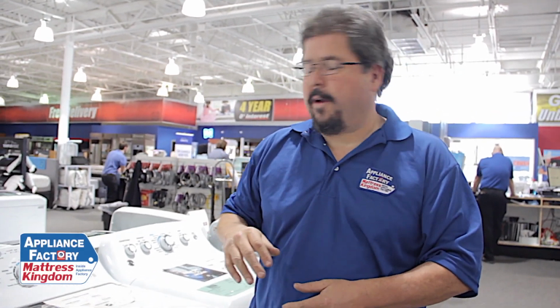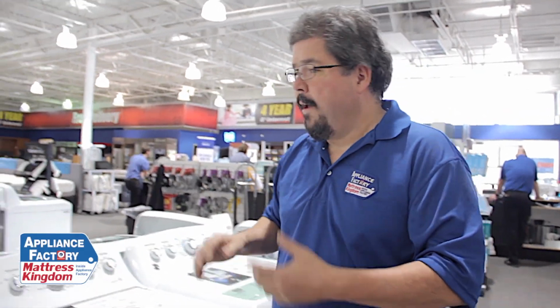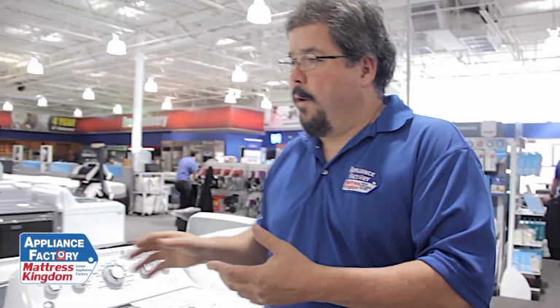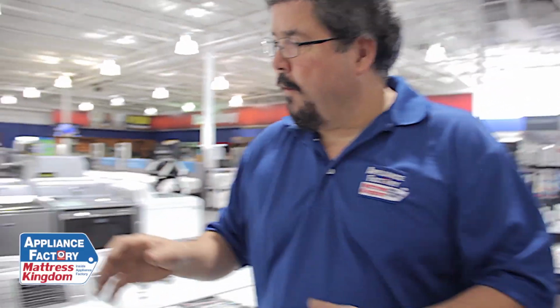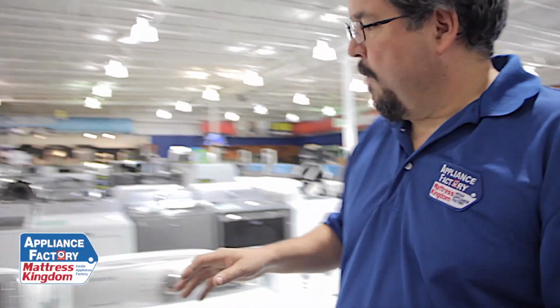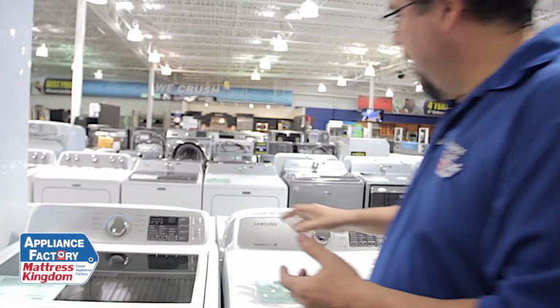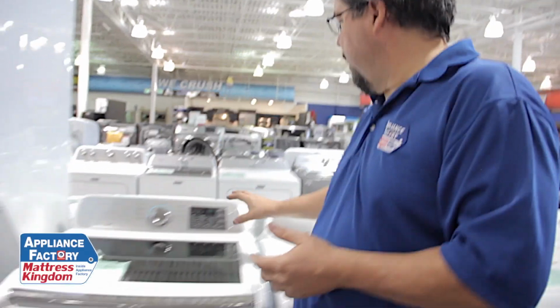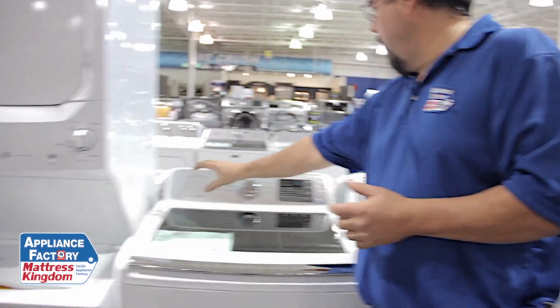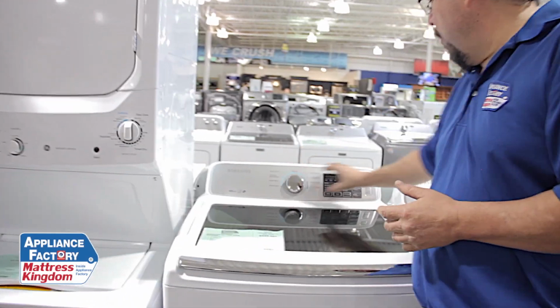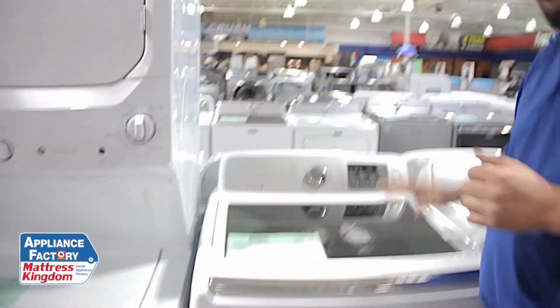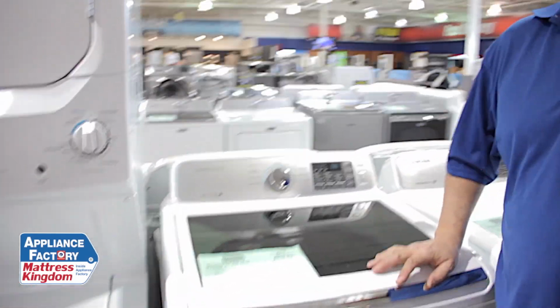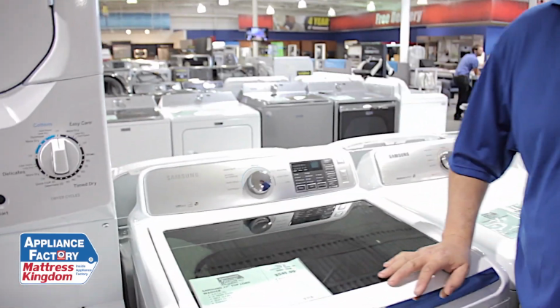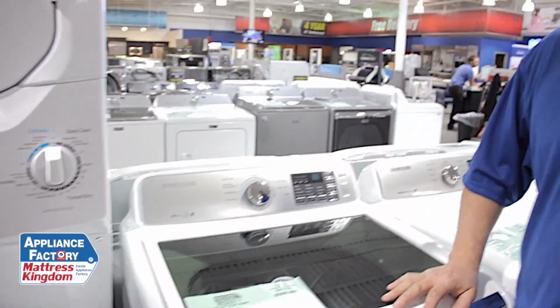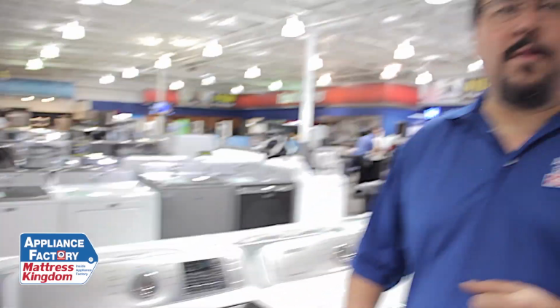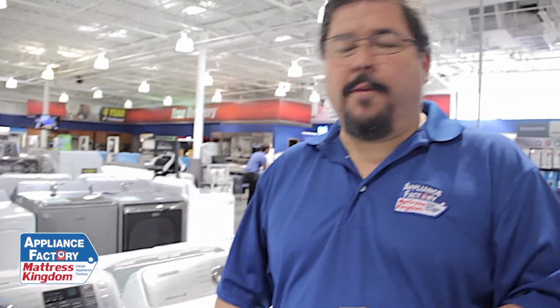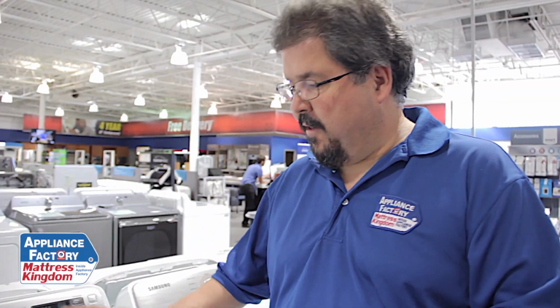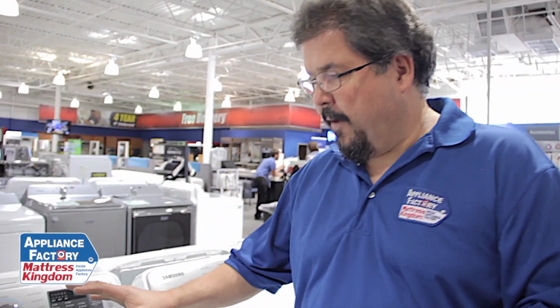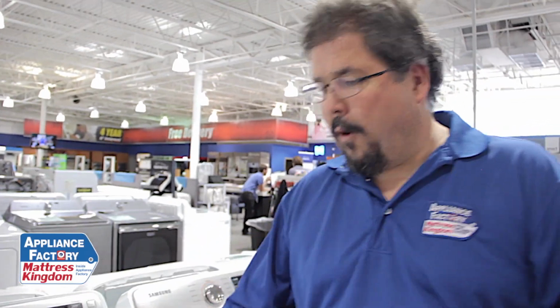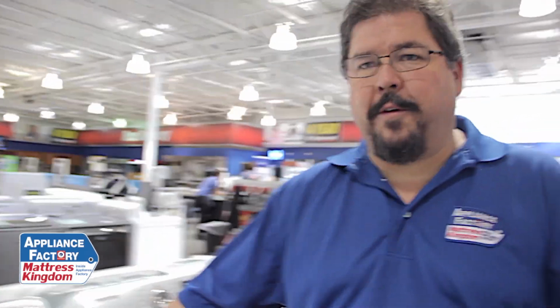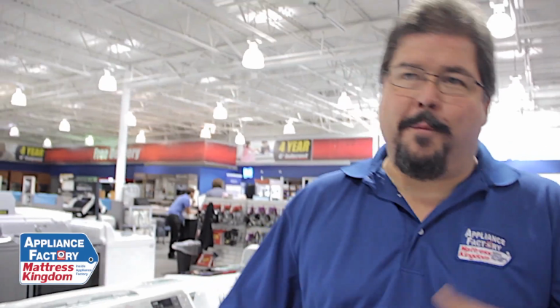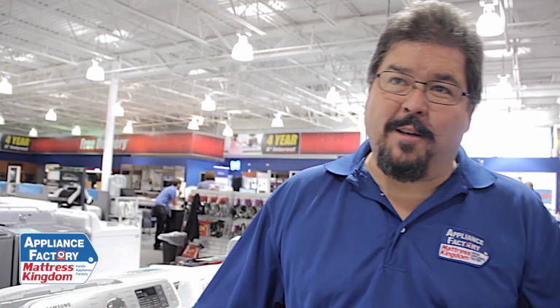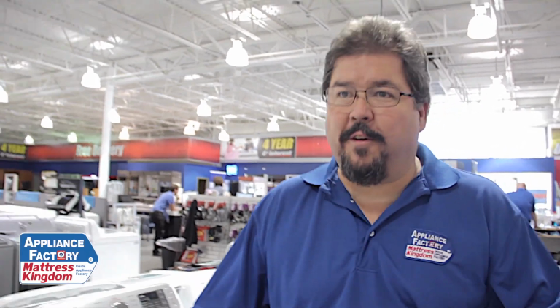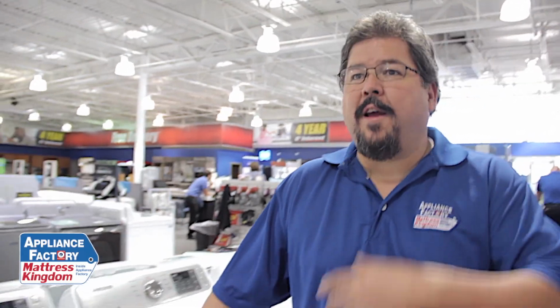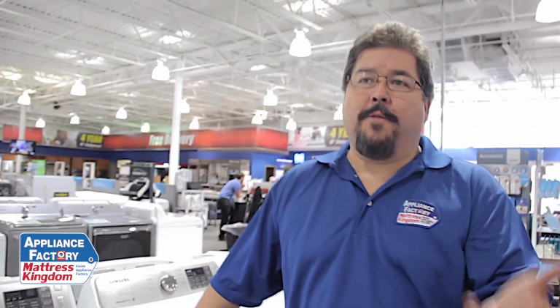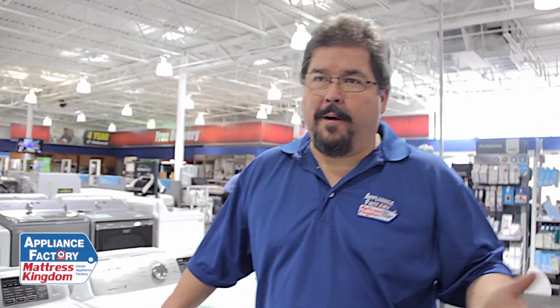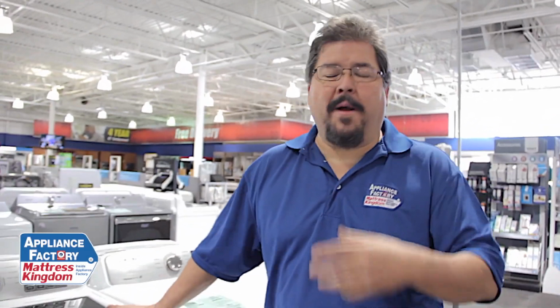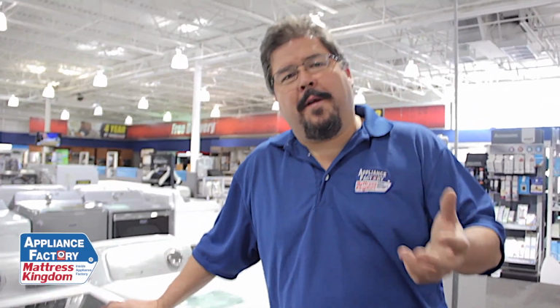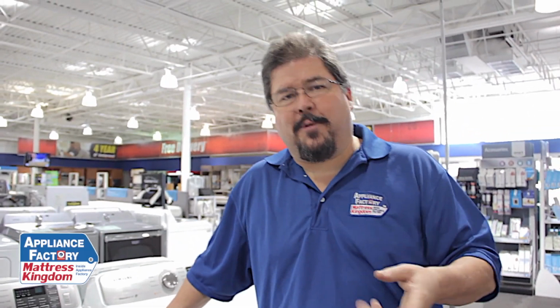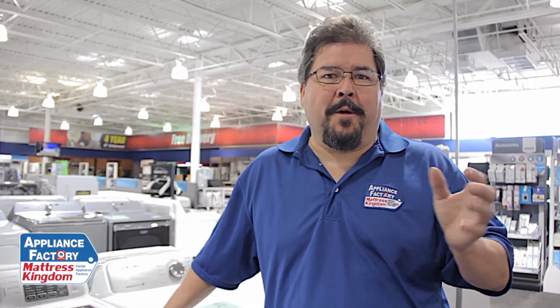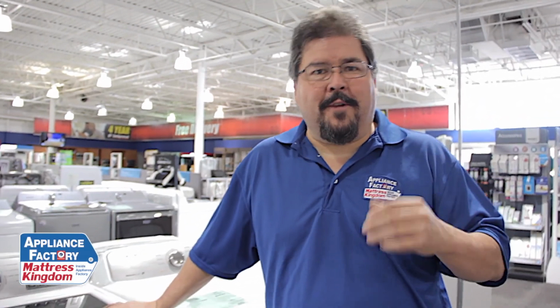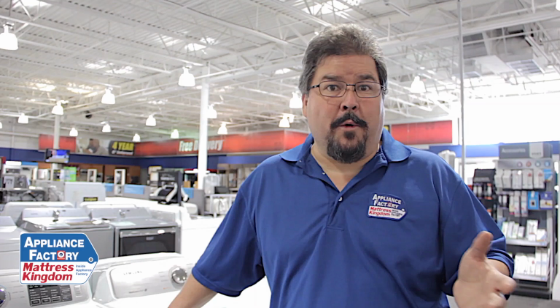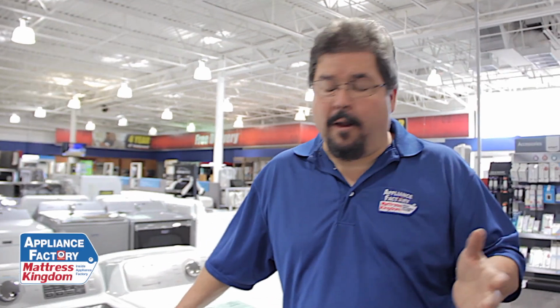Over here, we have a machine that has no water slides whatsoever. This is a partial fill, a precise fill, a perfect fill — depends on the manufacturer's terminology of what they want to call it.